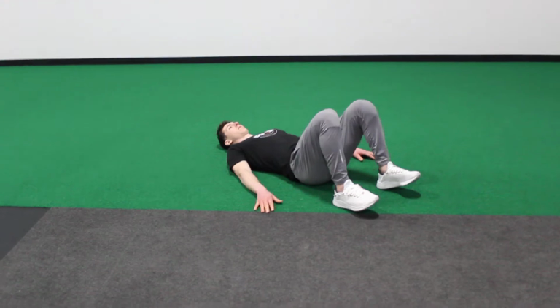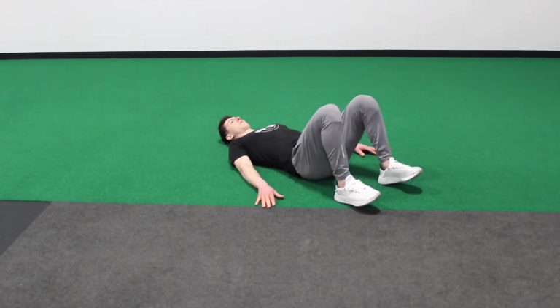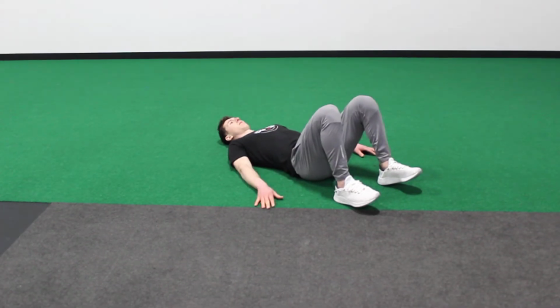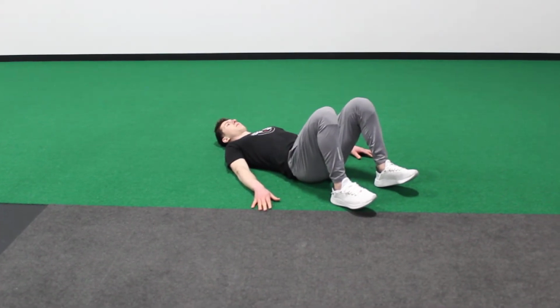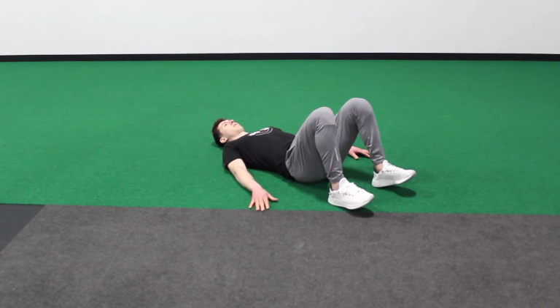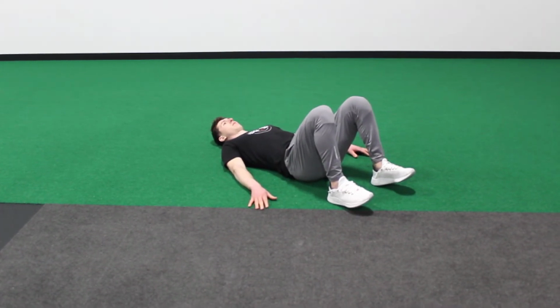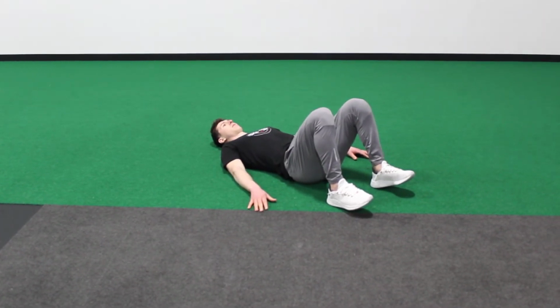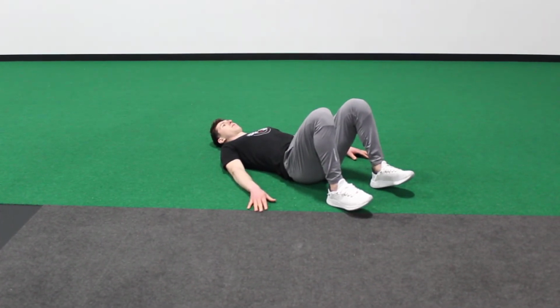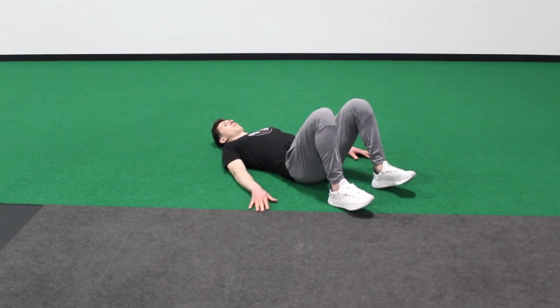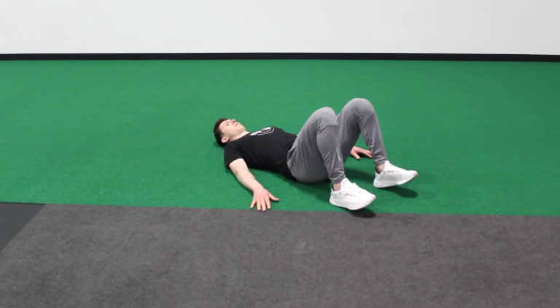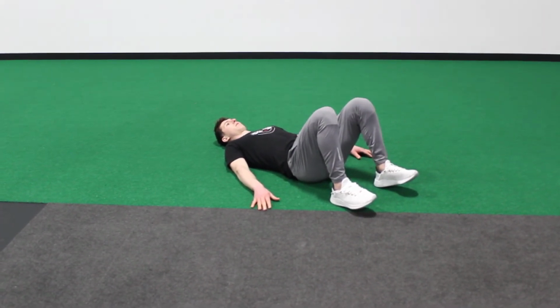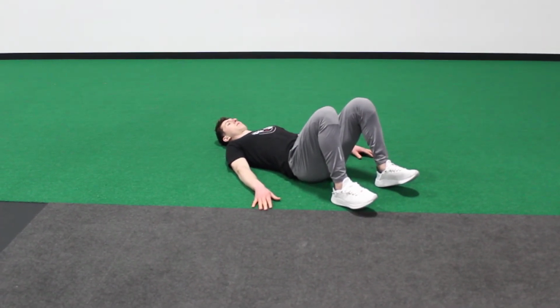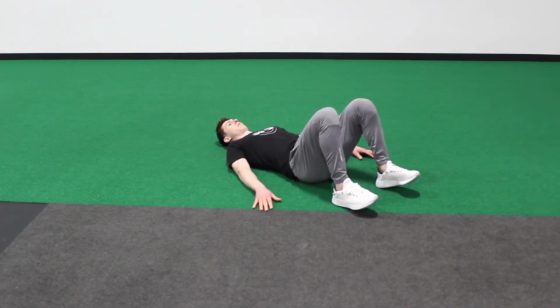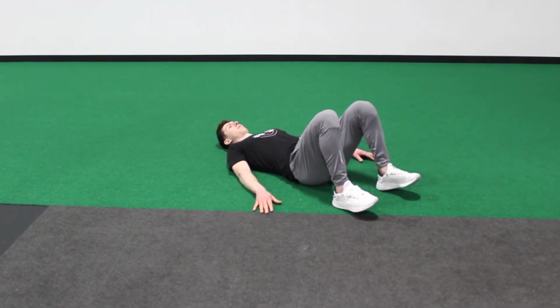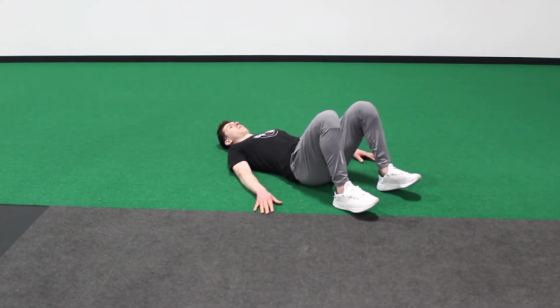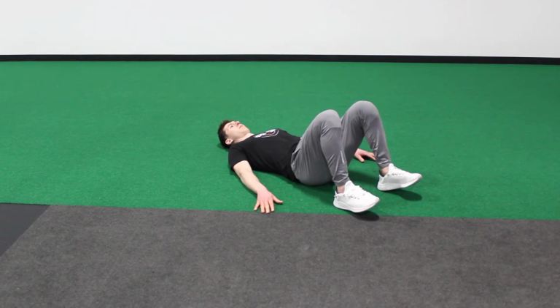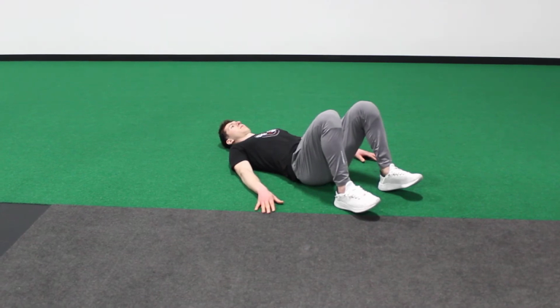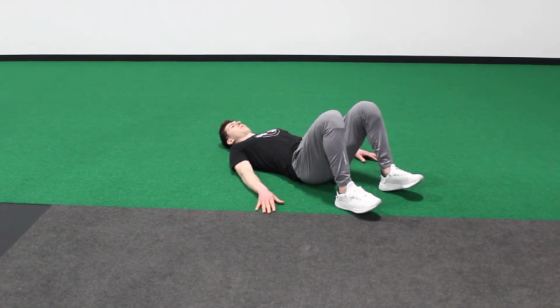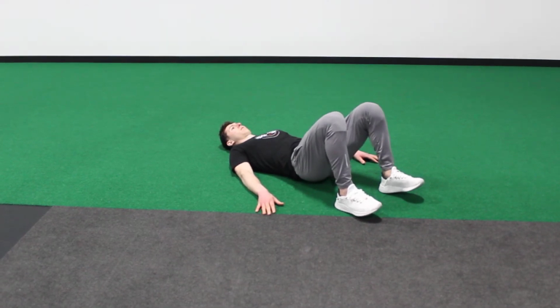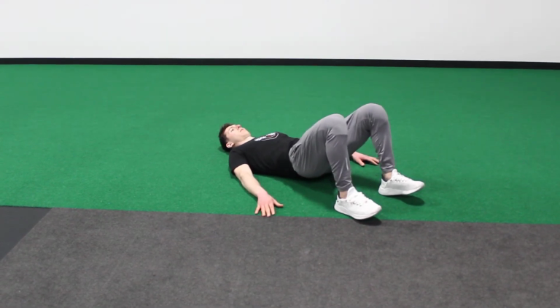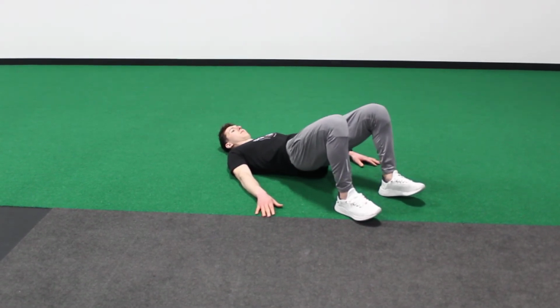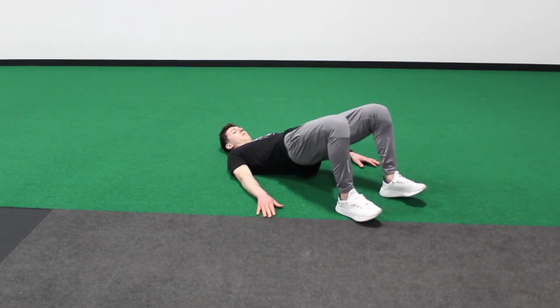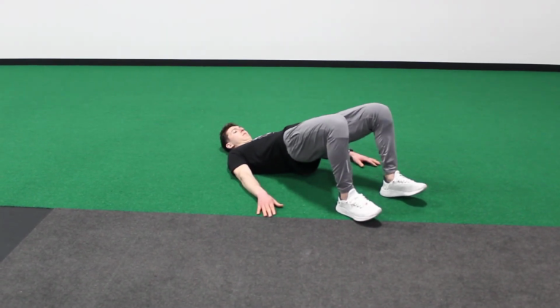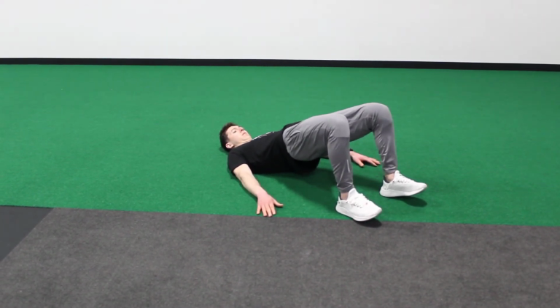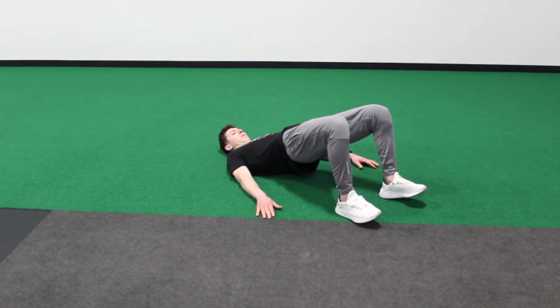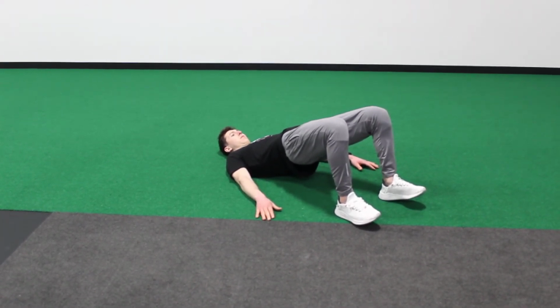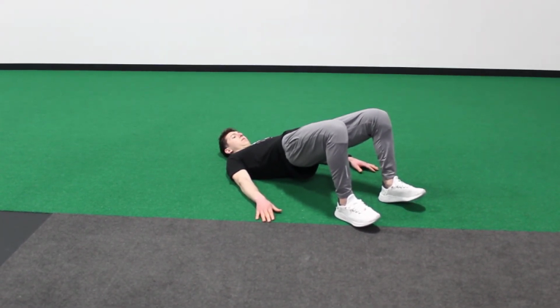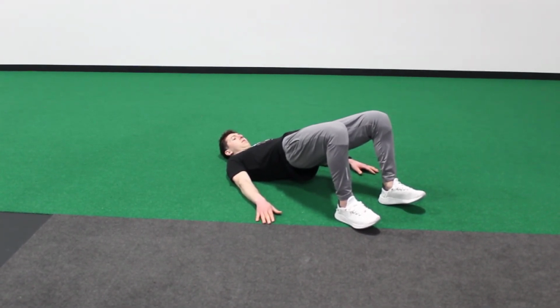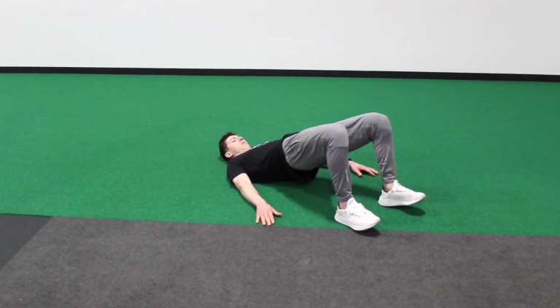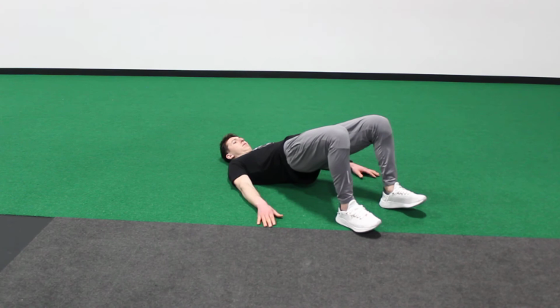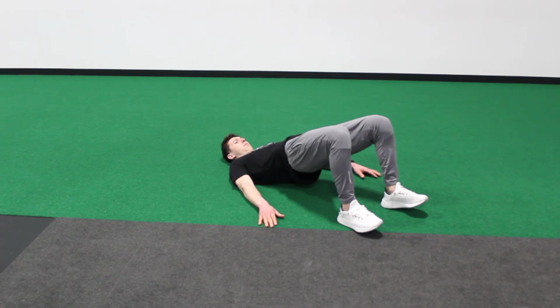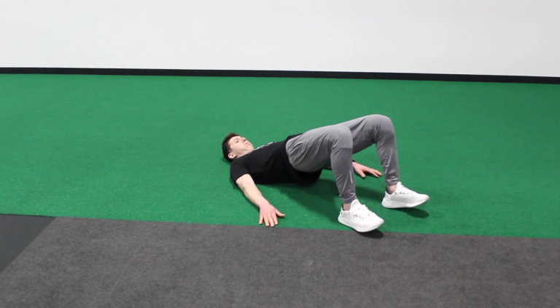For the glute bridge, you'll be on your back on the floor. Push both heels into the ground and squeeze your butt up to the ceiling. When you get to the top, hold for a couple seconds, feel your butt muscles work, and then control it back down.